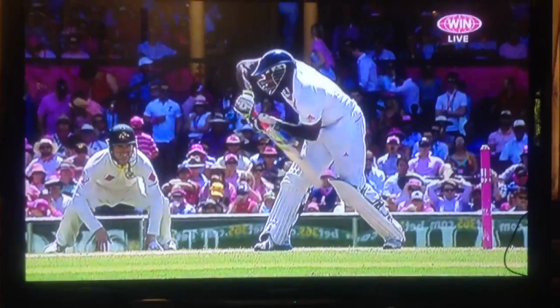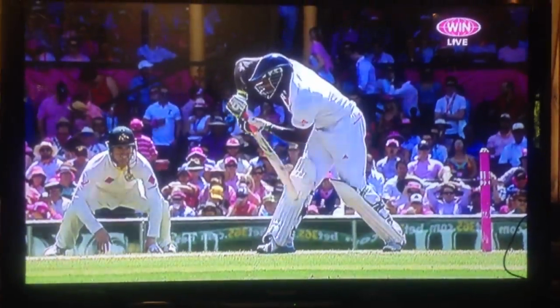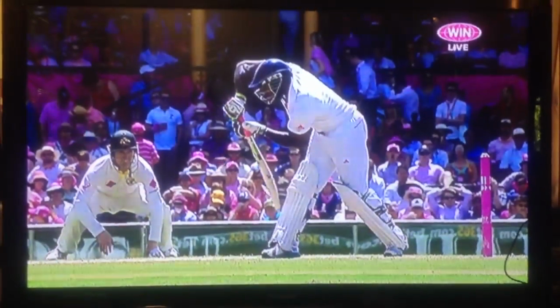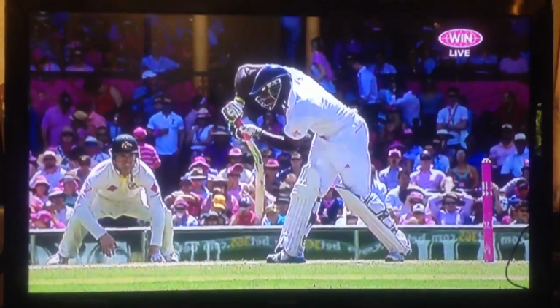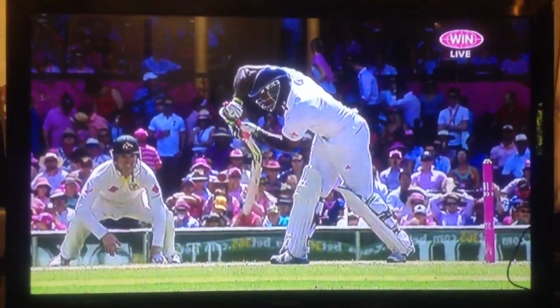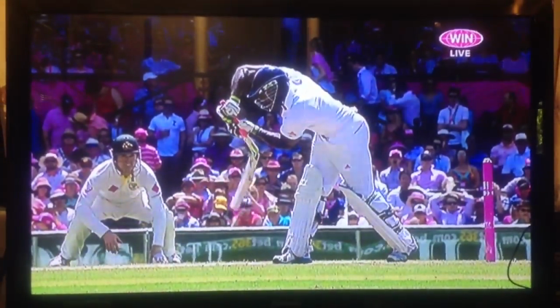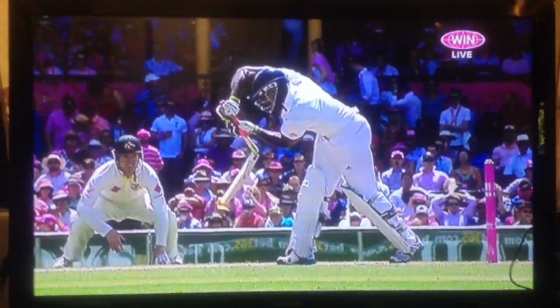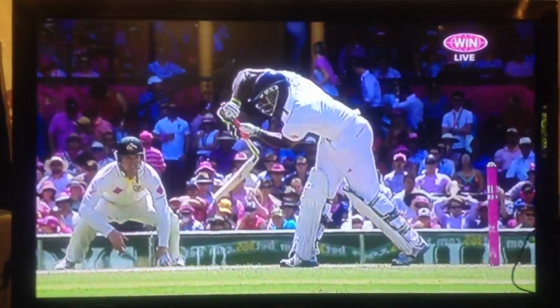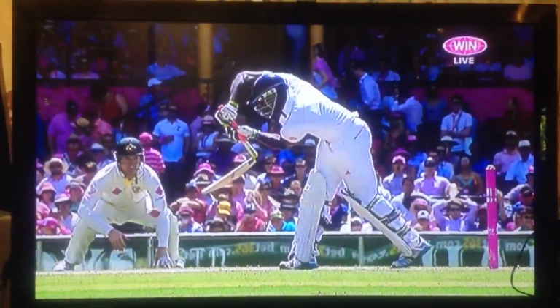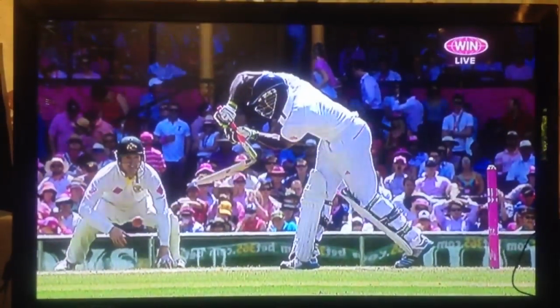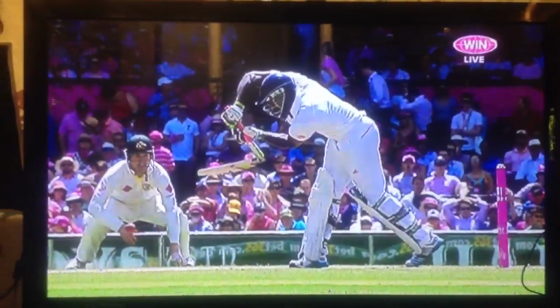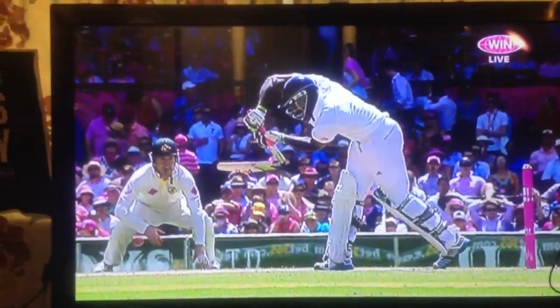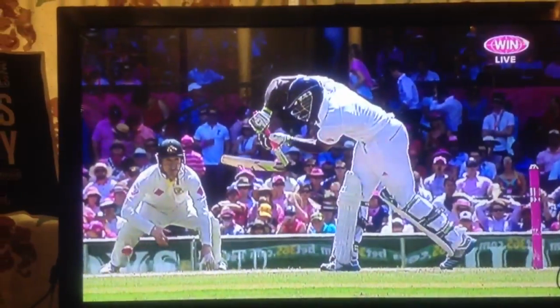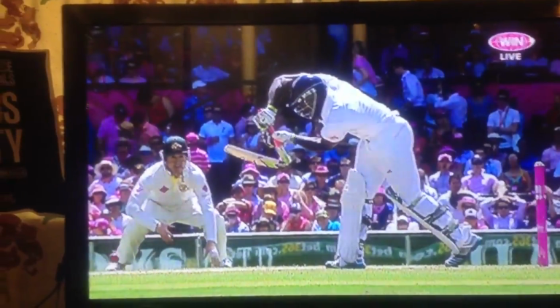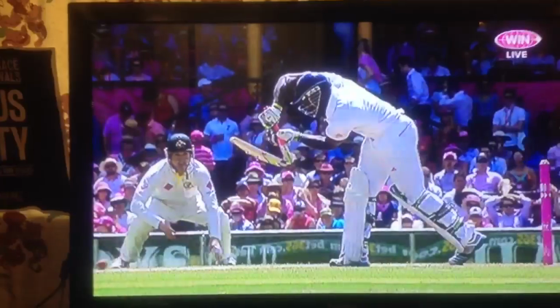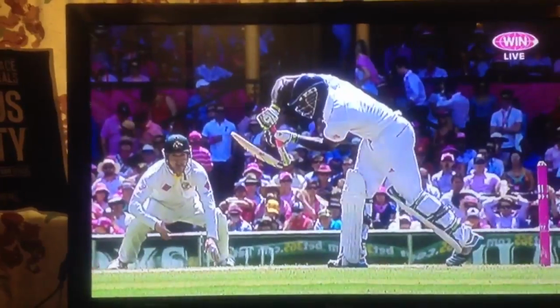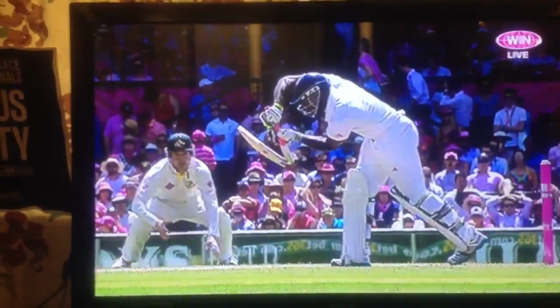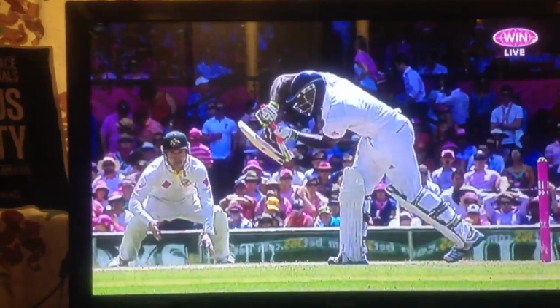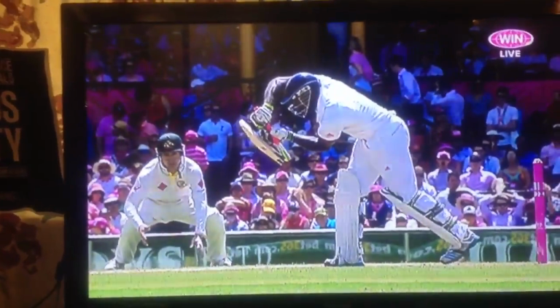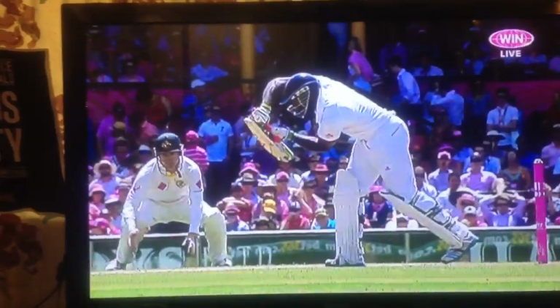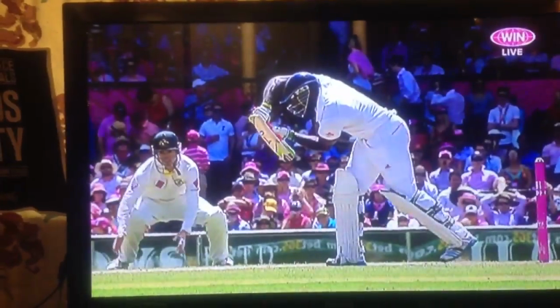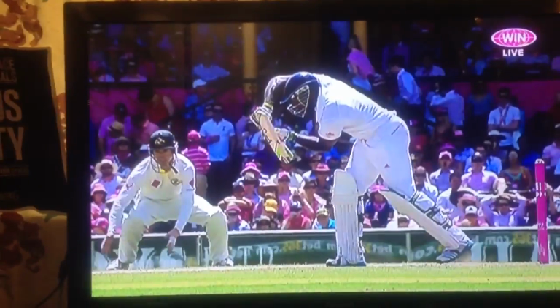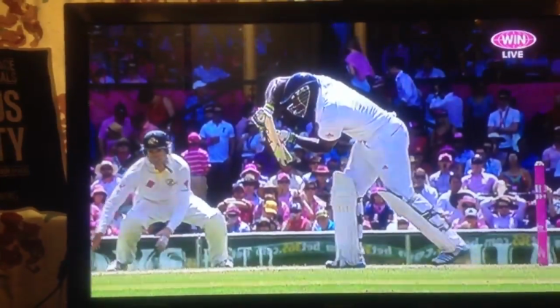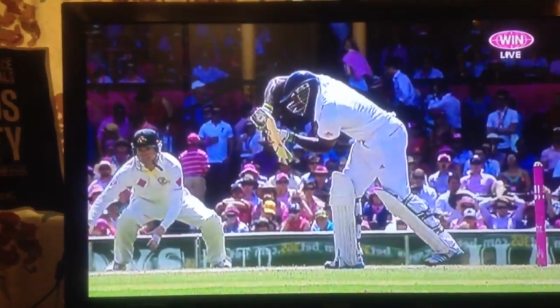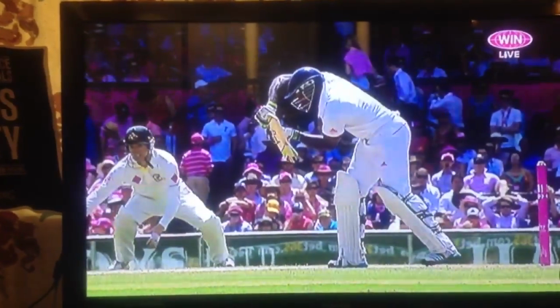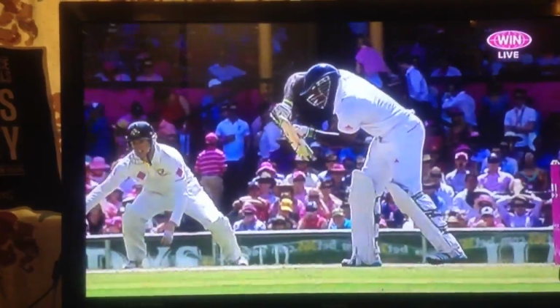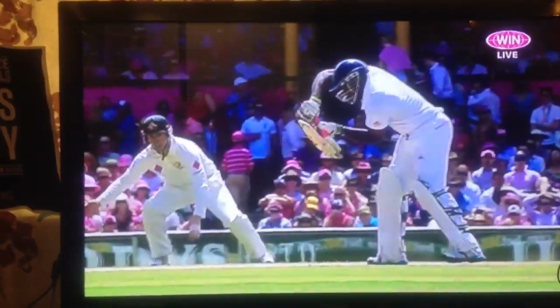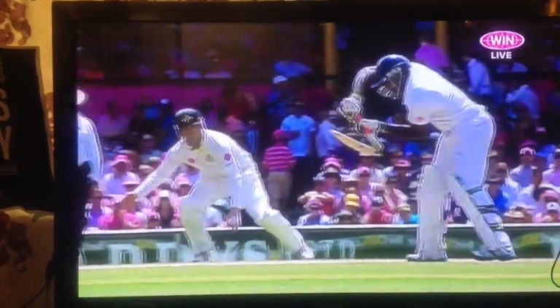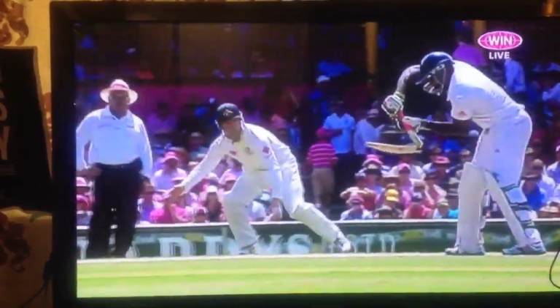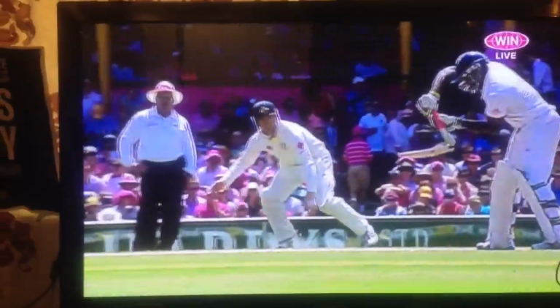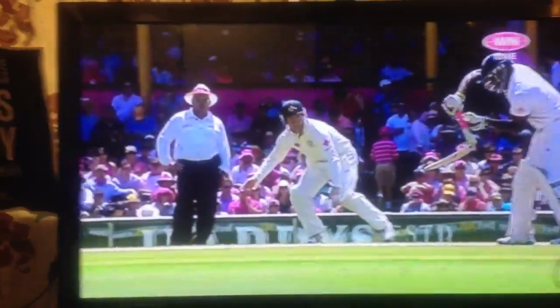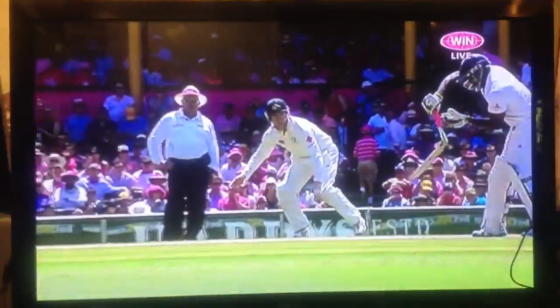Let's have a look at this. This is just a defensive shot, and that bat's just broken in half. That is extraordinary. I've seen the handle and the splice come away from the main part of the bat, but never seen it split in half.